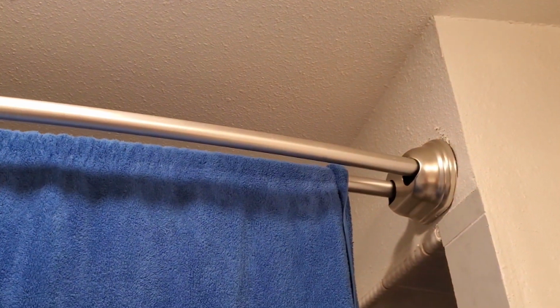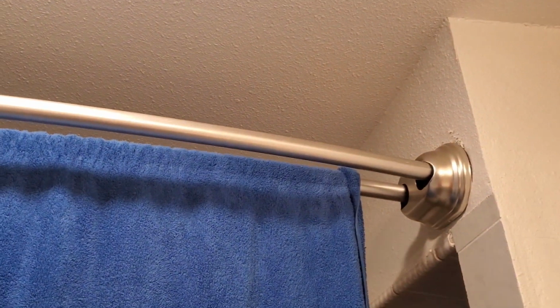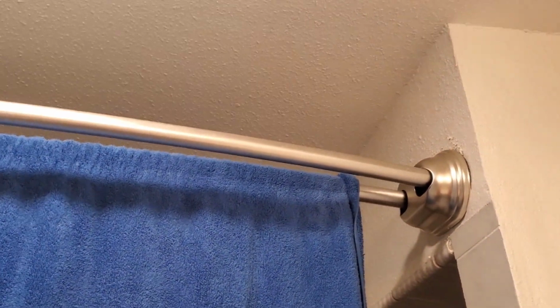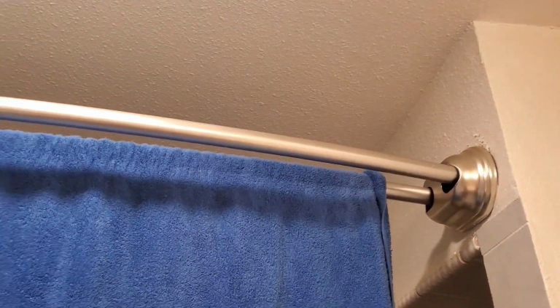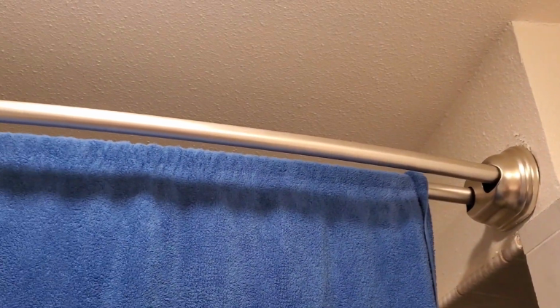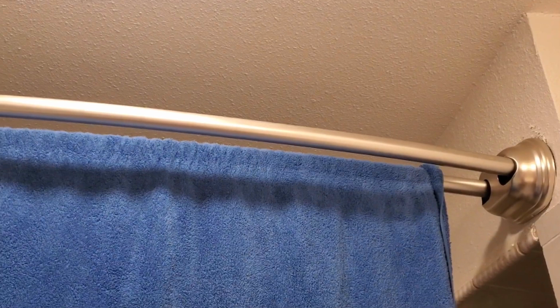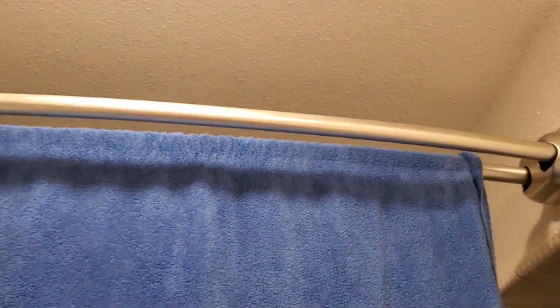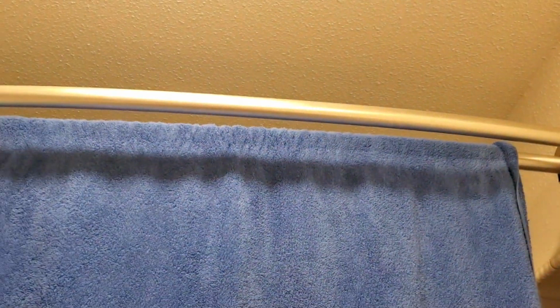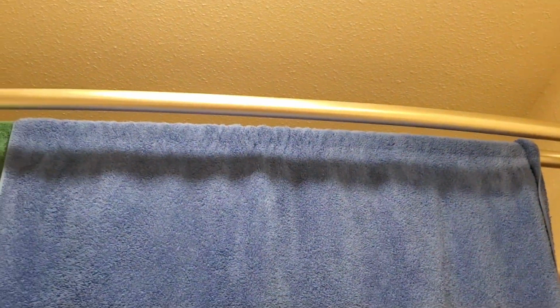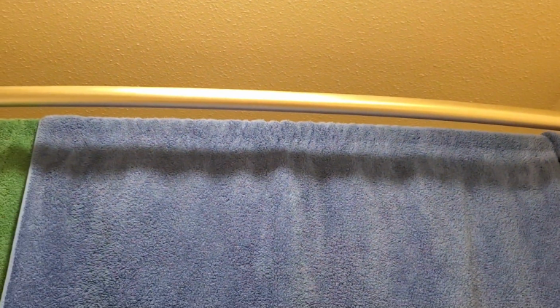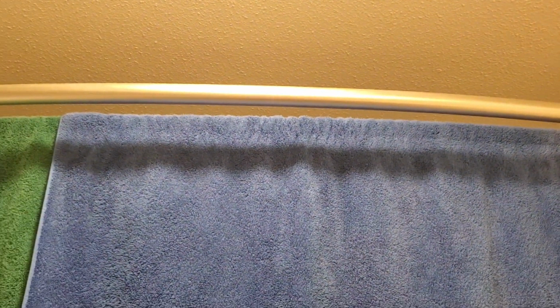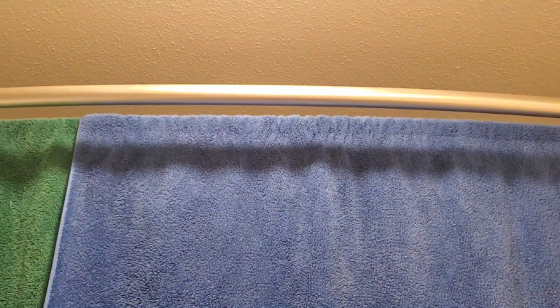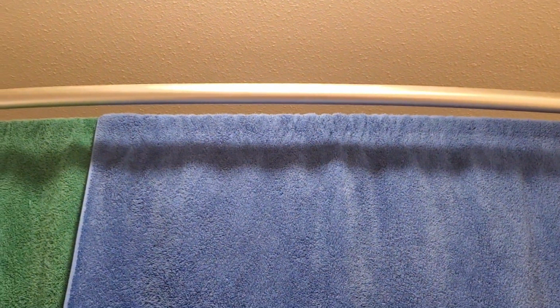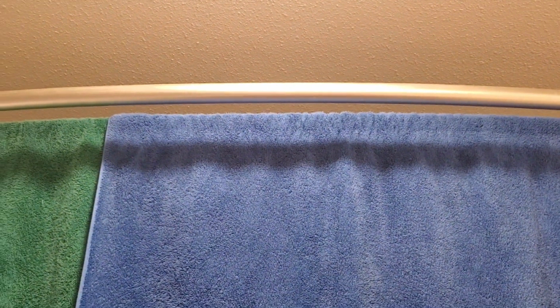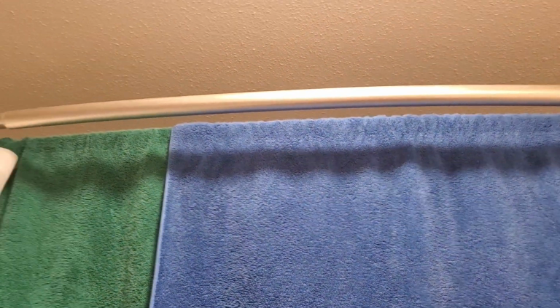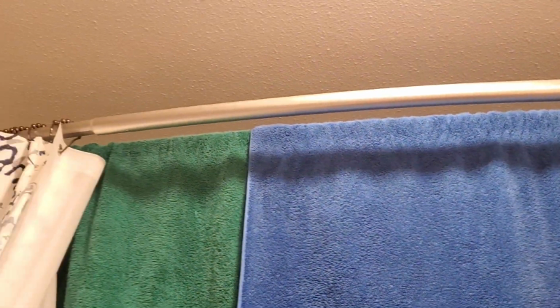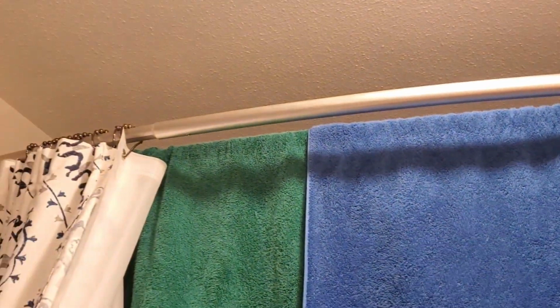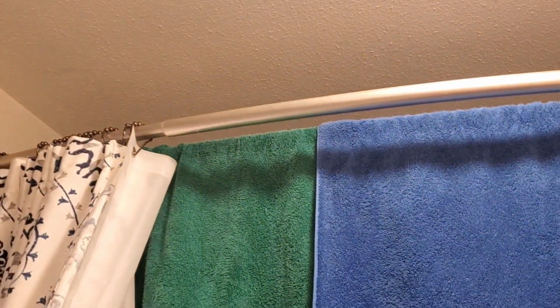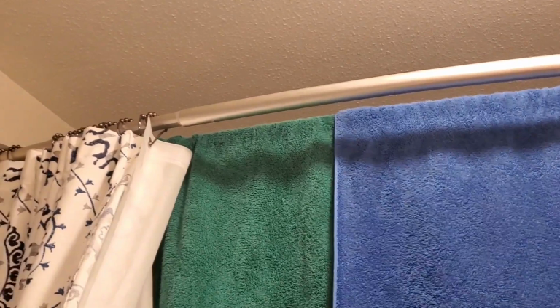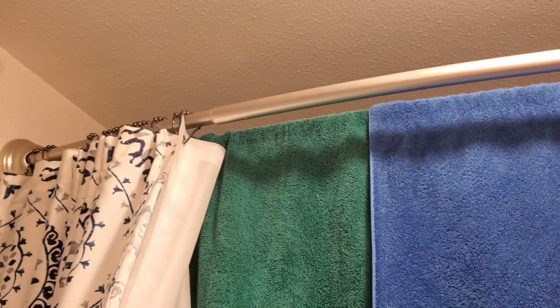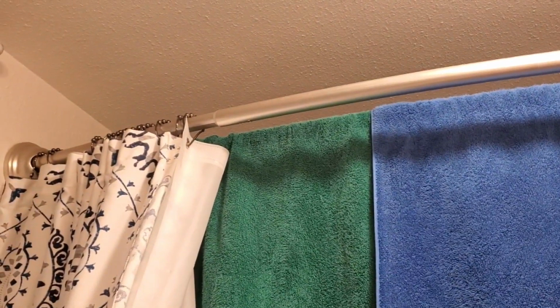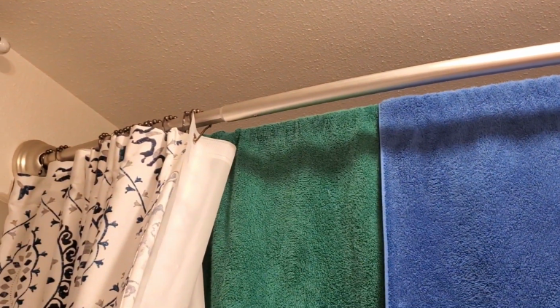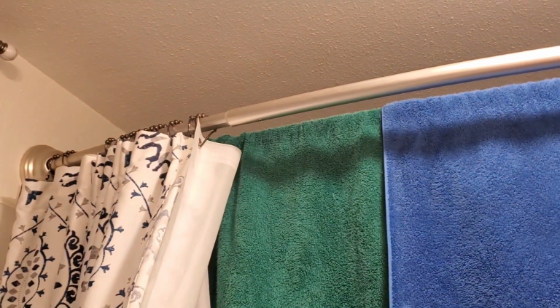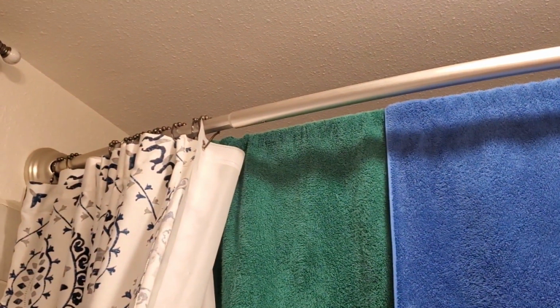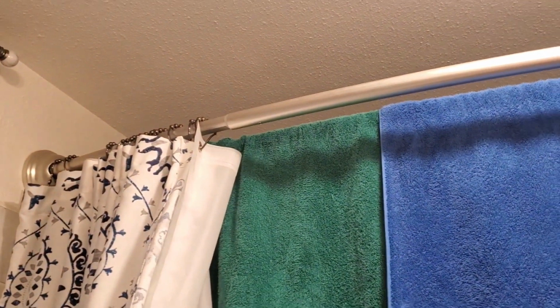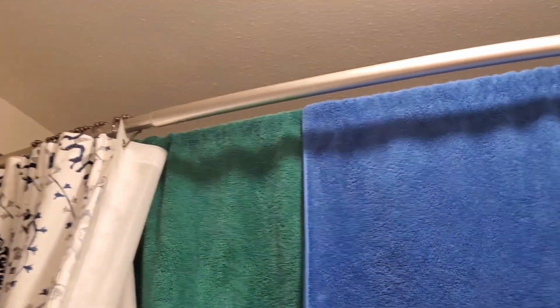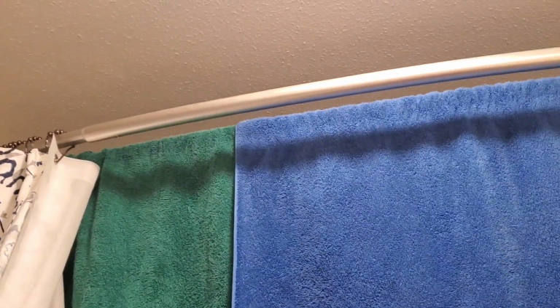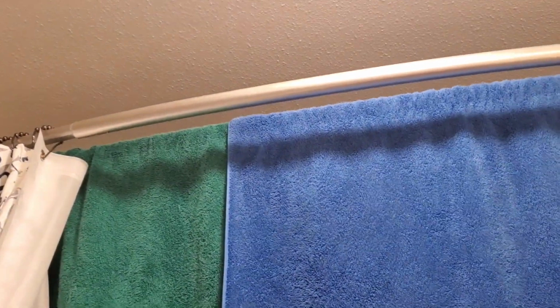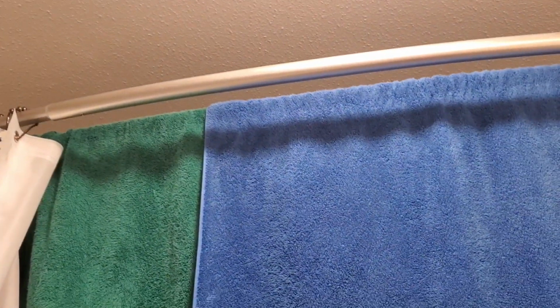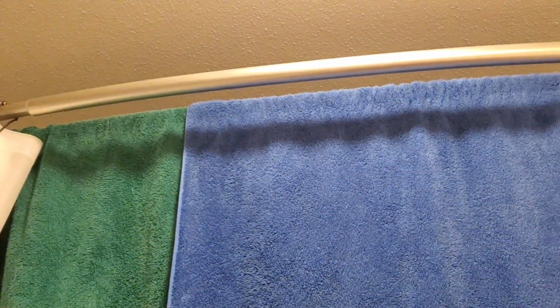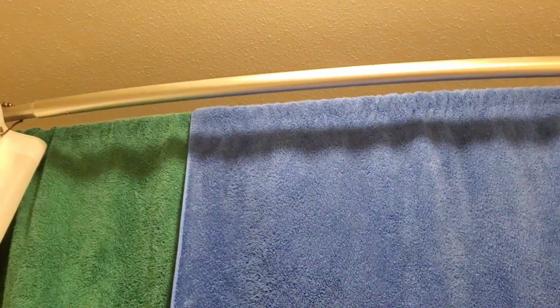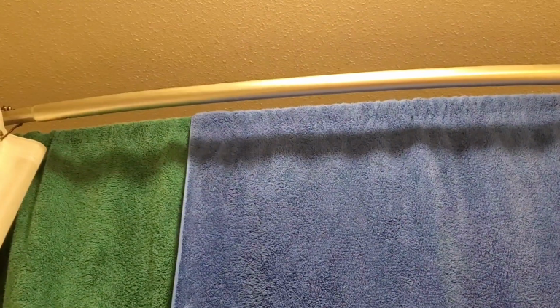This thing has absolutely been a lifesaver for us. Not only has it given us a little bit more room in our shower itself, but it has also given us the ability to put a couple more towels on it as well.